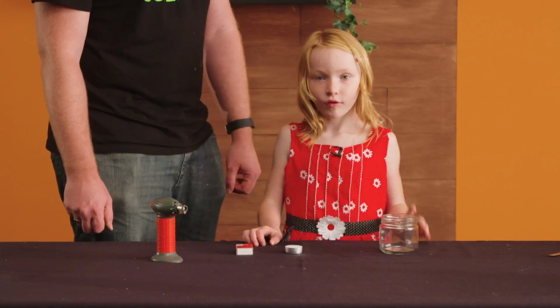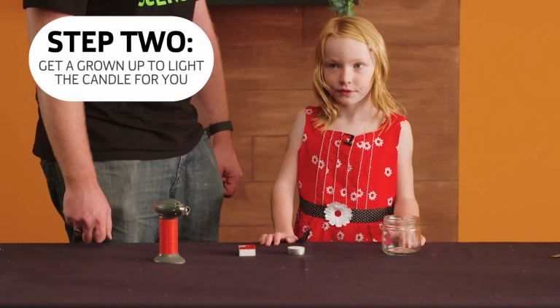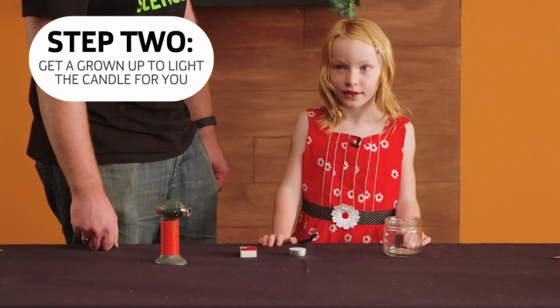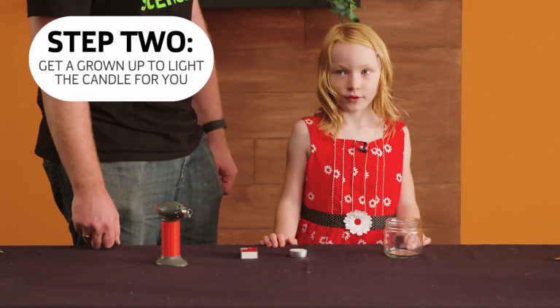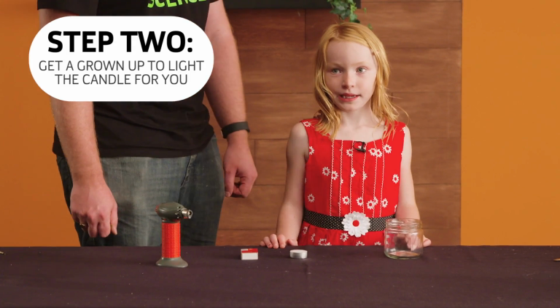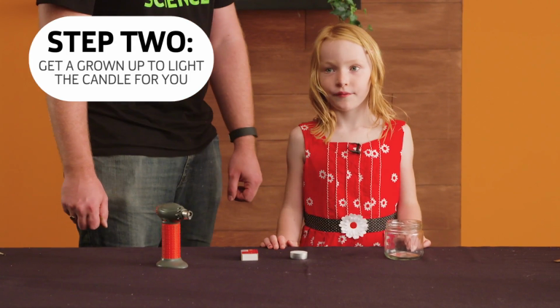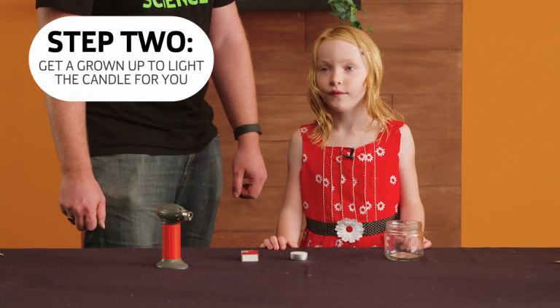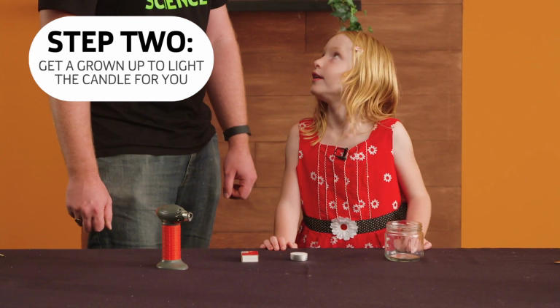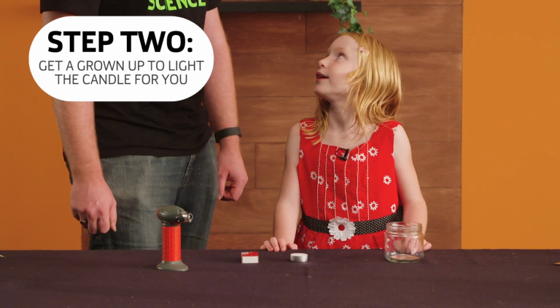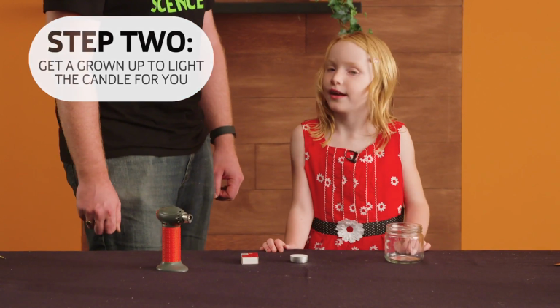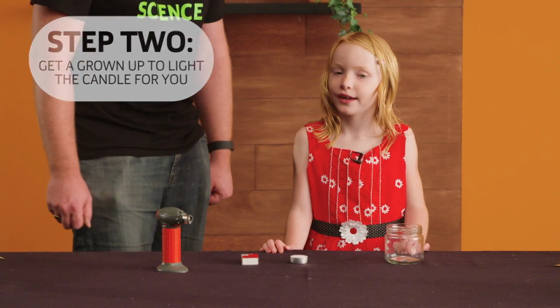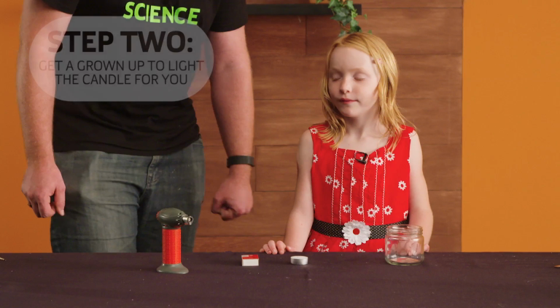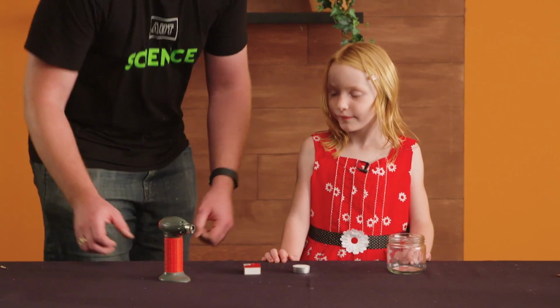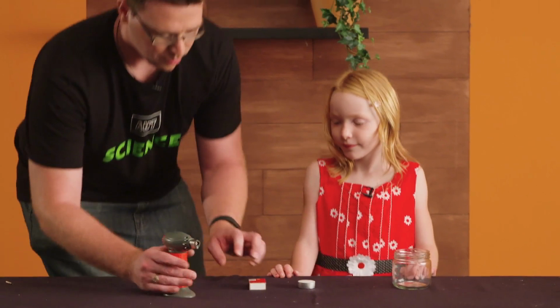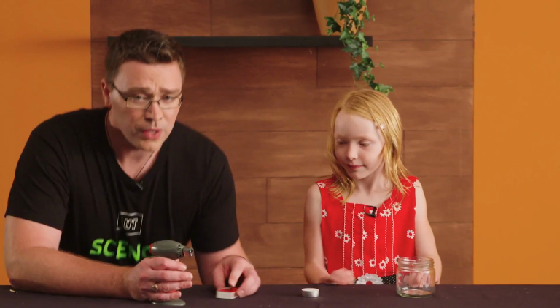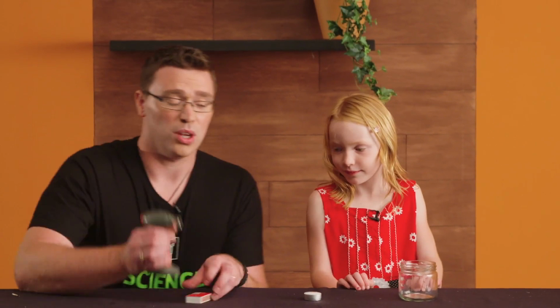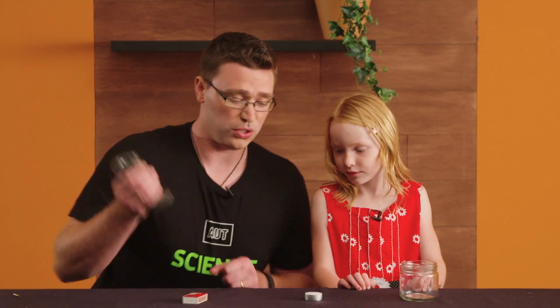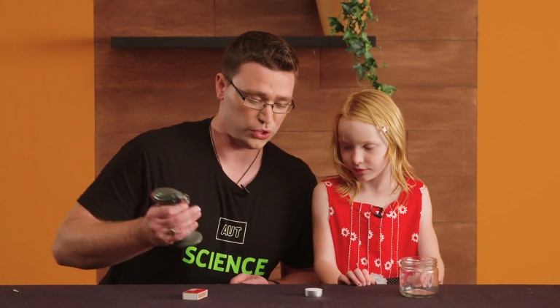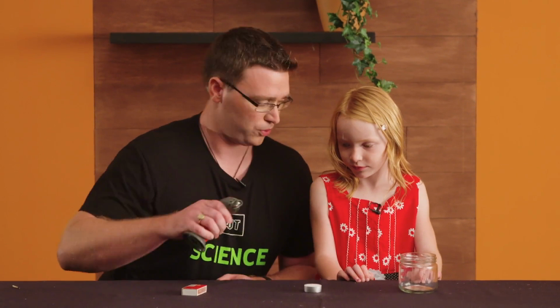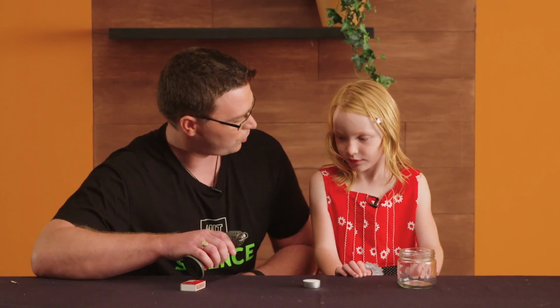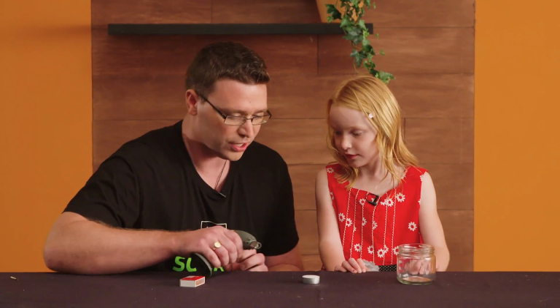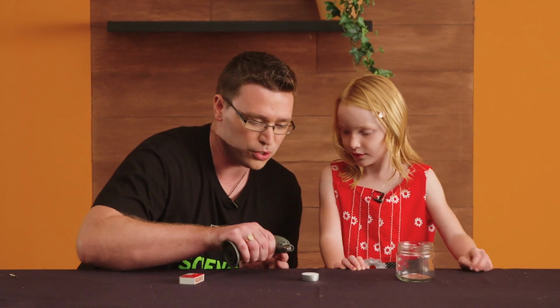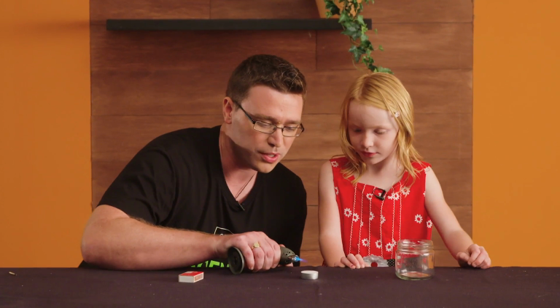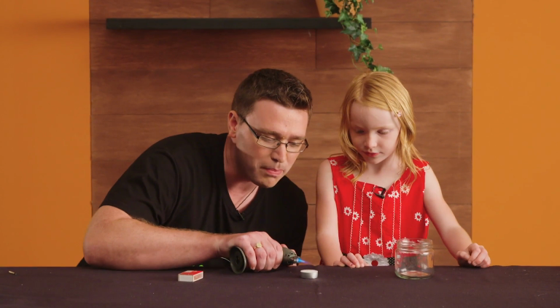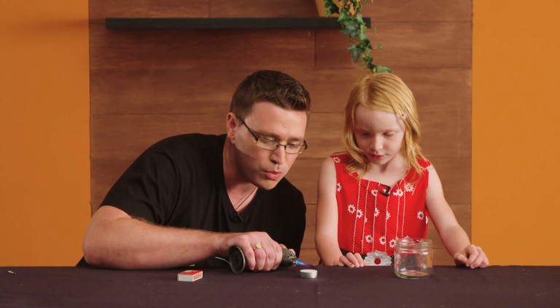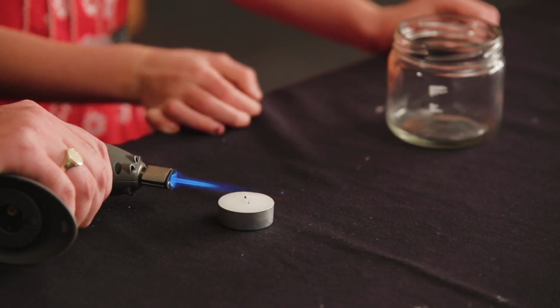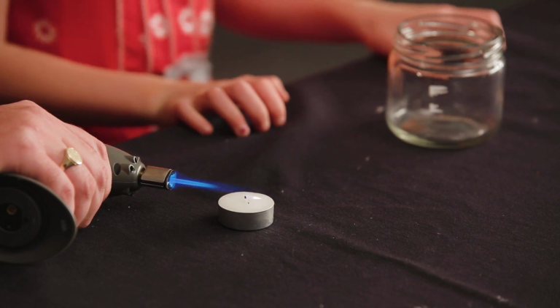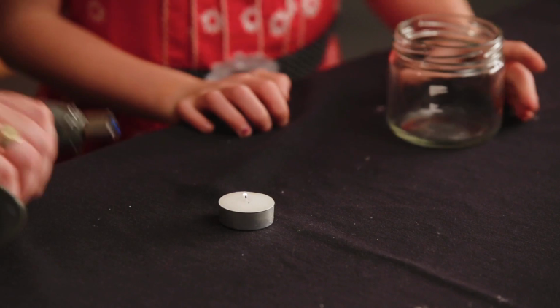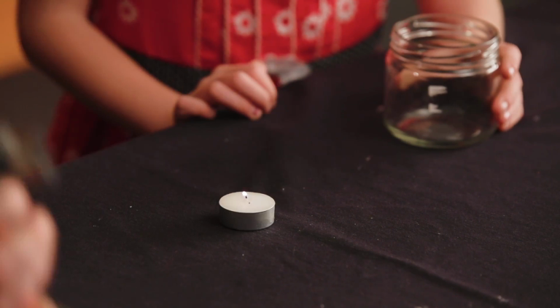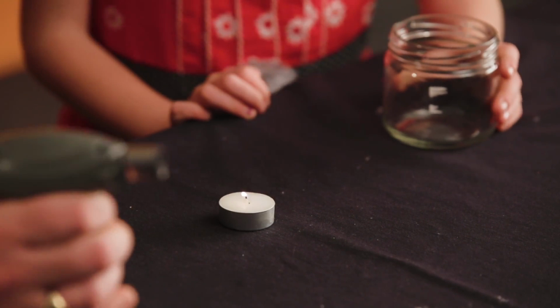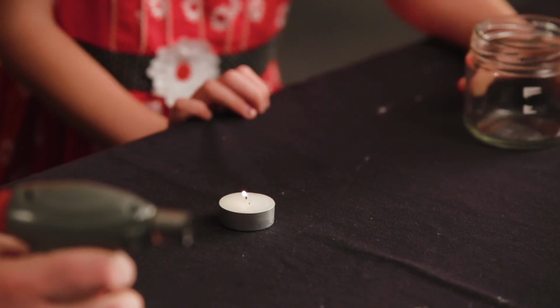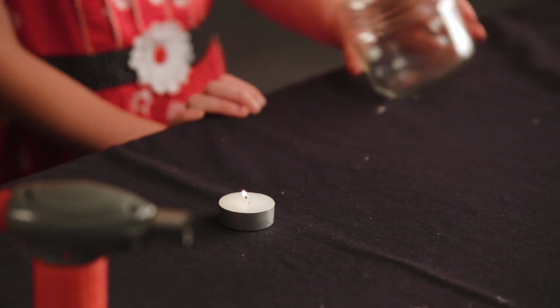Get a grown-up to light the candle and be careful. Dad, can you please light the candle? Of course, Isabelle. I'm going to use a chef's torch that I use to make creme brulee for mummy. There you go.